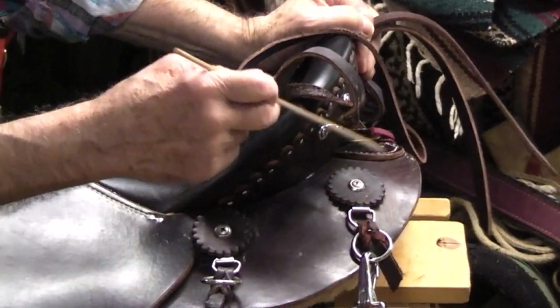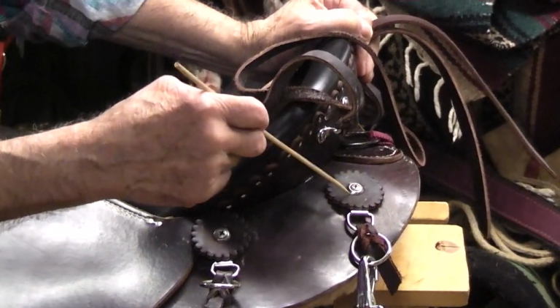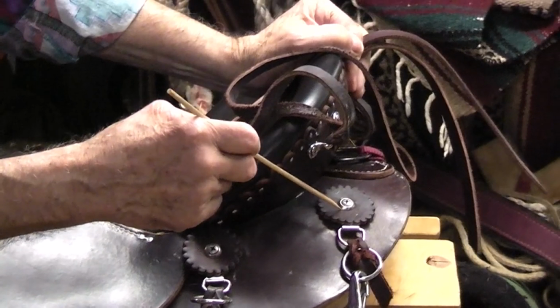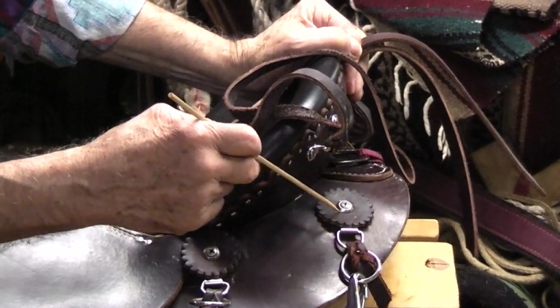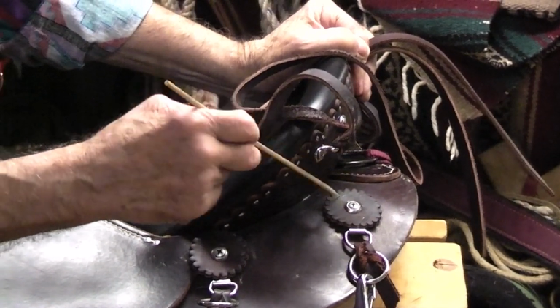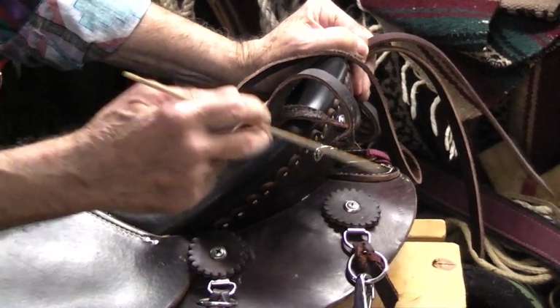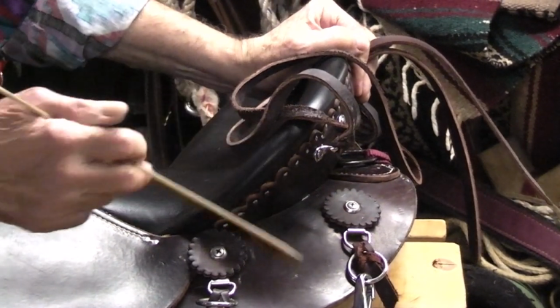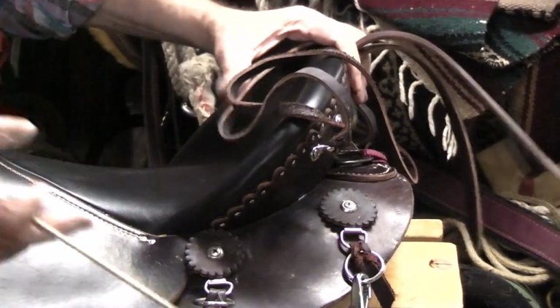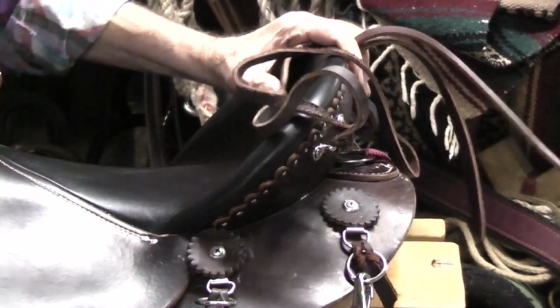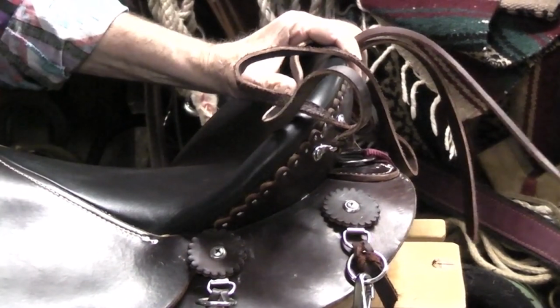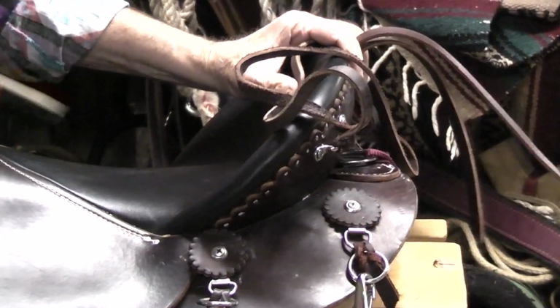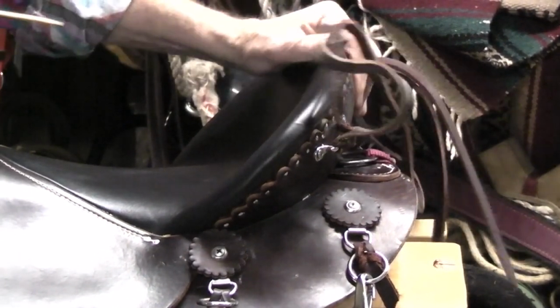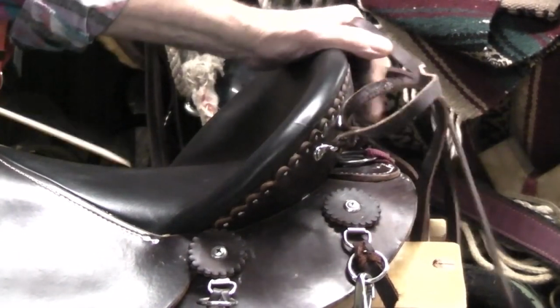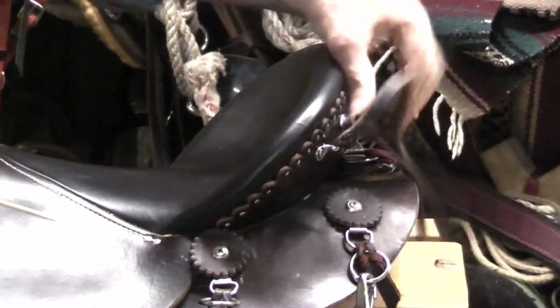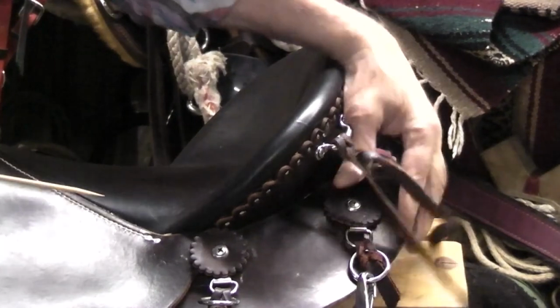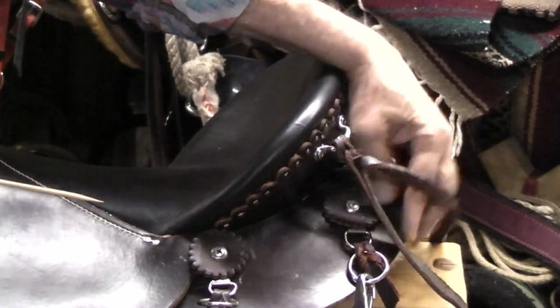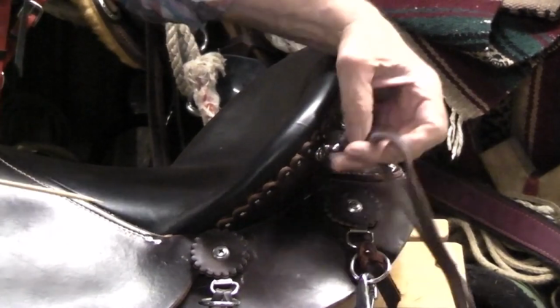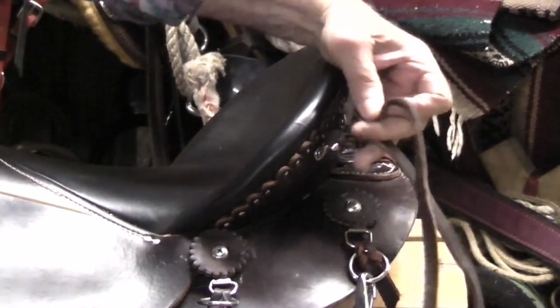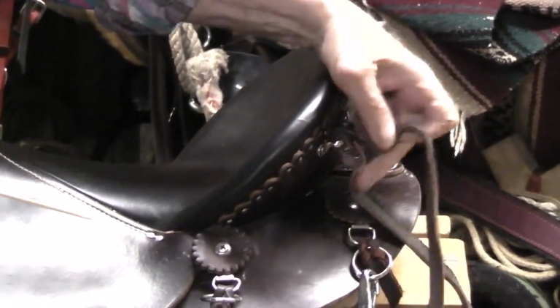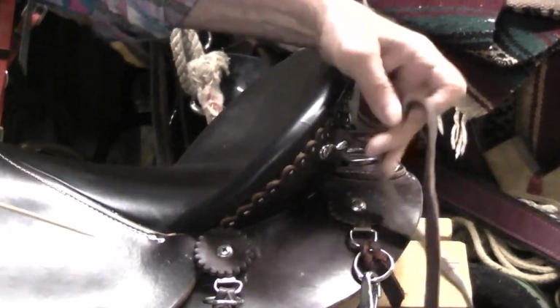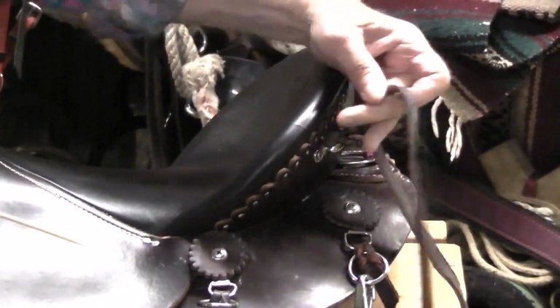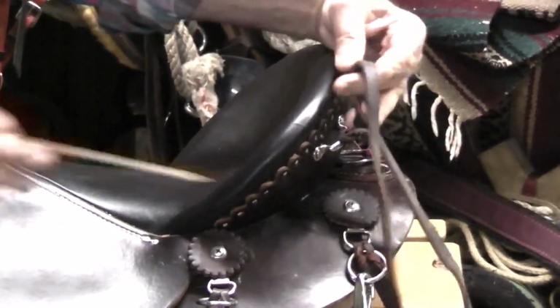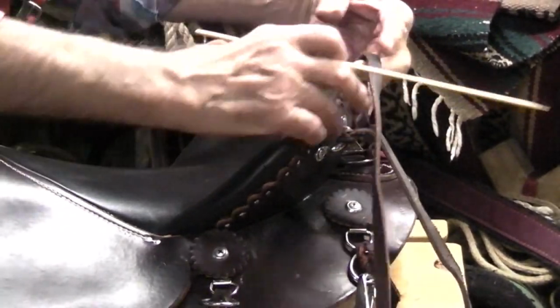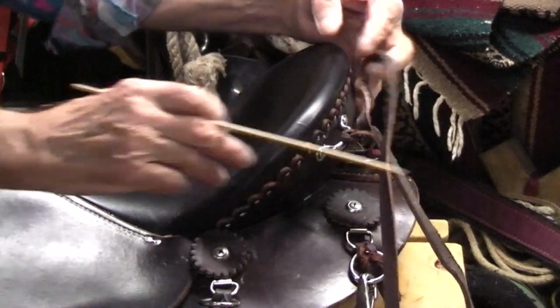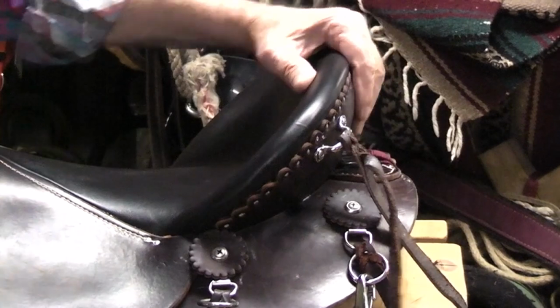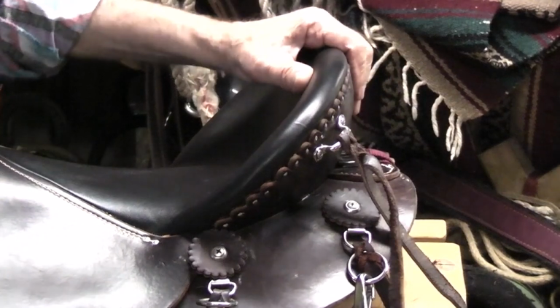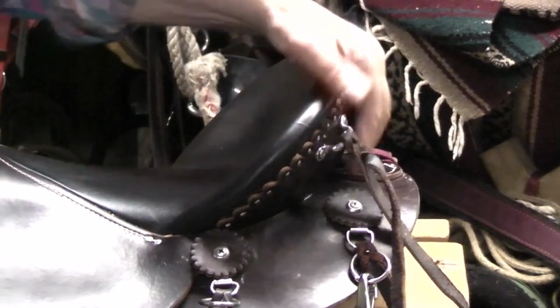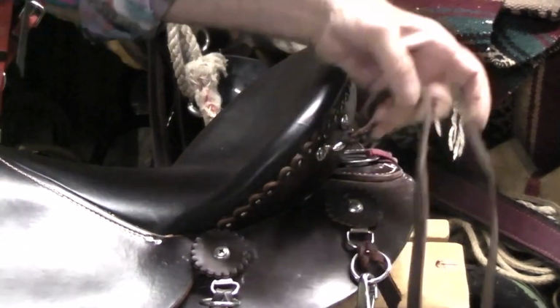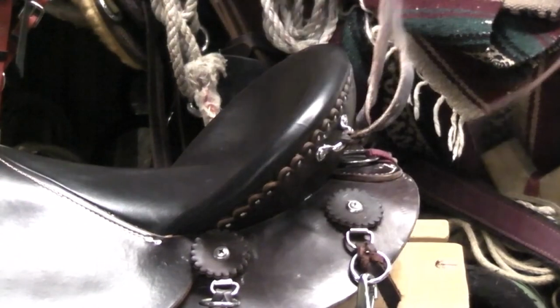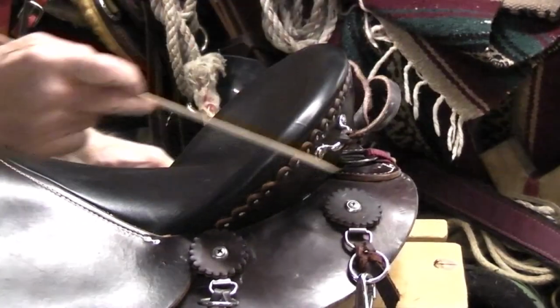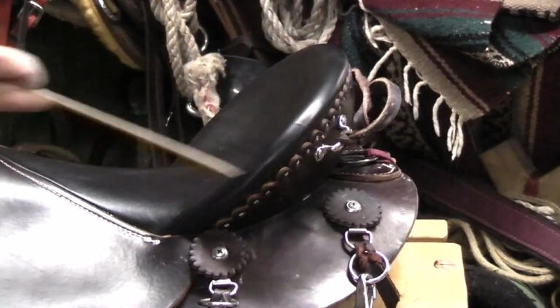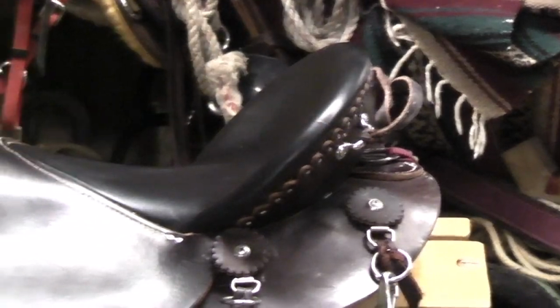If you put your saddle strings down here and go to wrap up a jacket or something and hook them on there, it's too low. So I bring my stuff up and wrap it around here and tighten it around here. That's one of the first things we do — add that hardware.